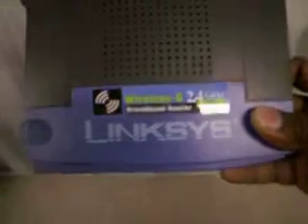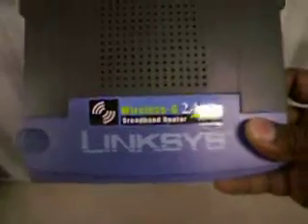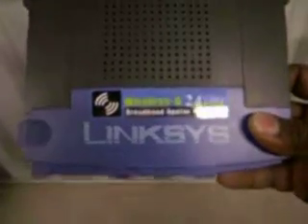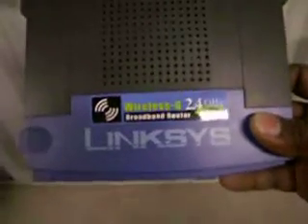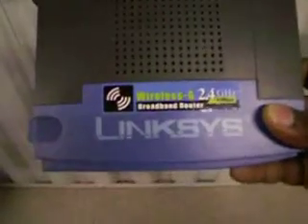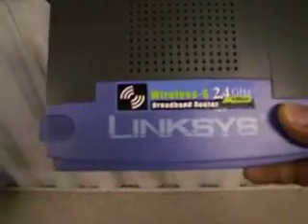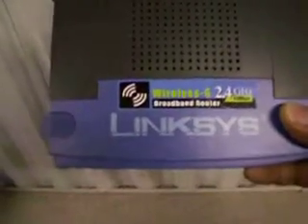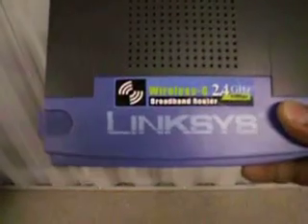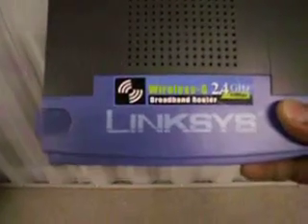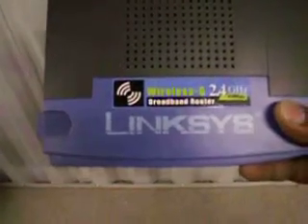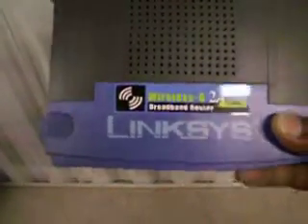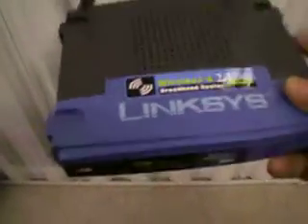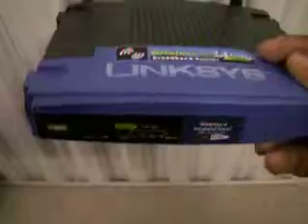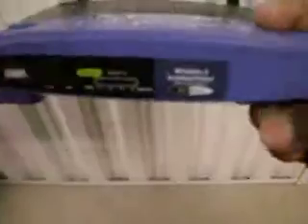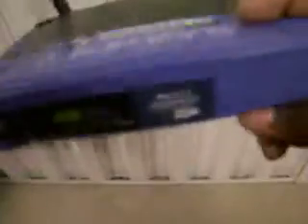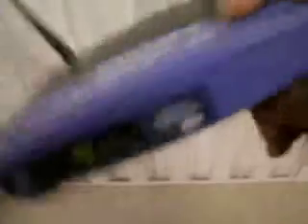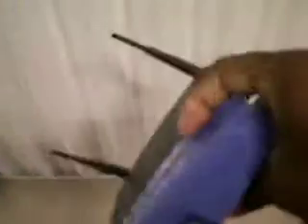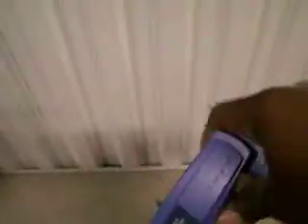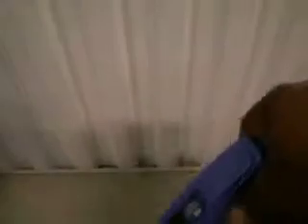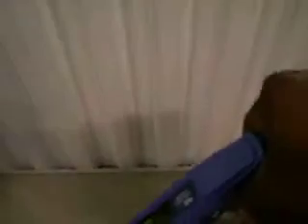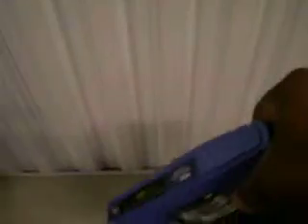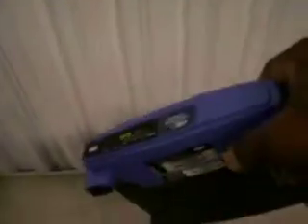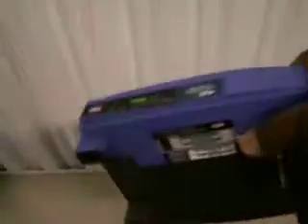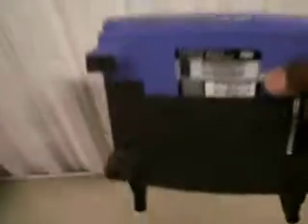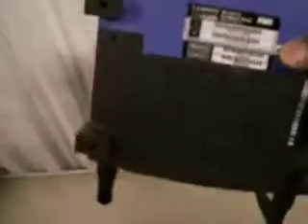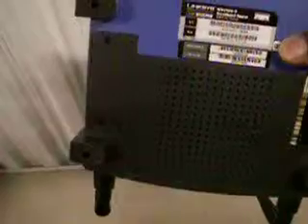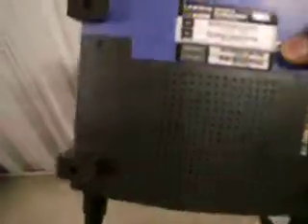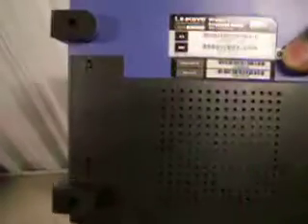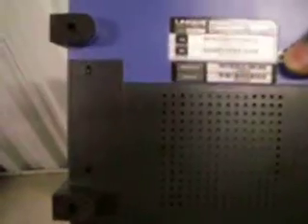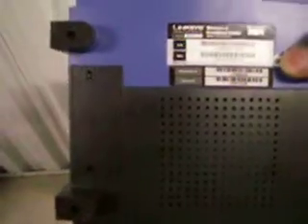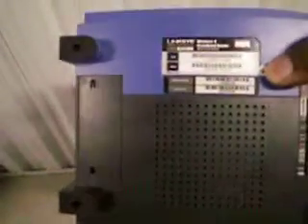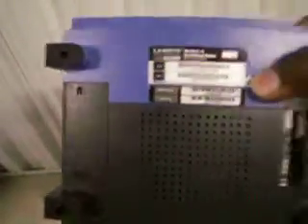2.4 GHz broadband router. This router will give you Wi-Fi all over your house. That's right, and it is working.